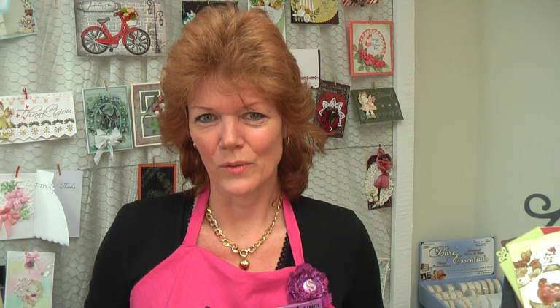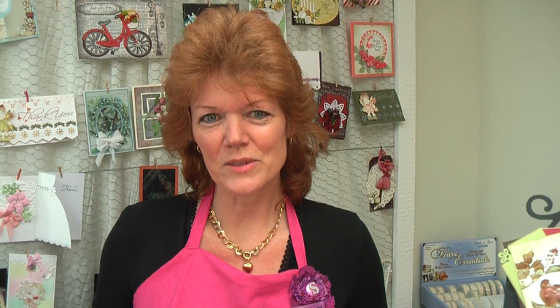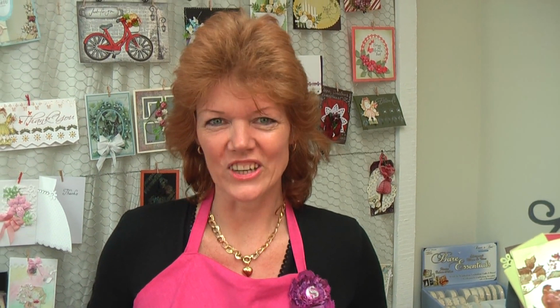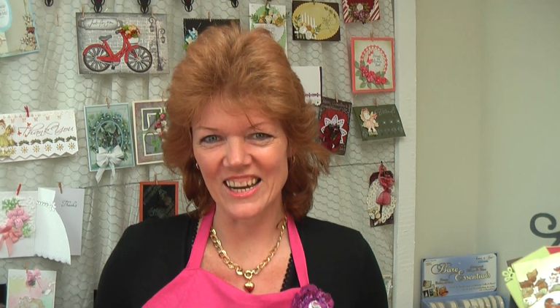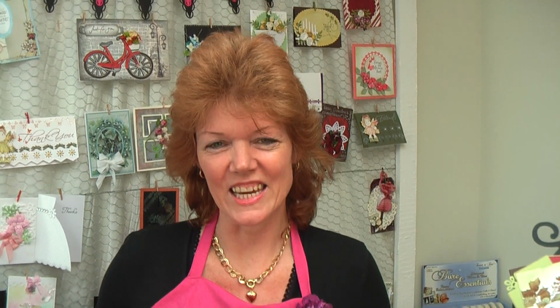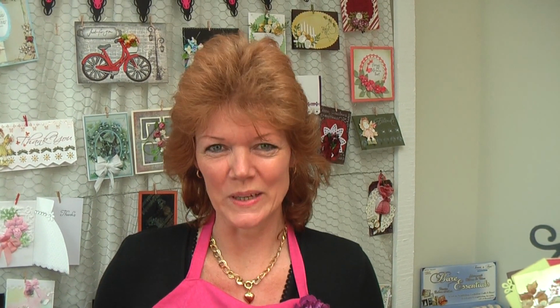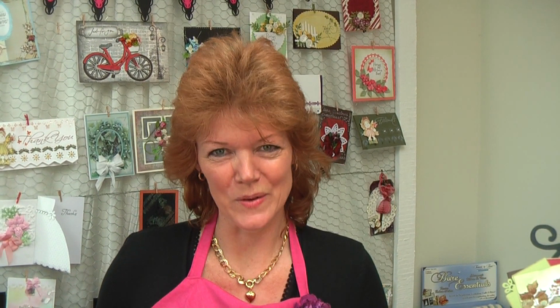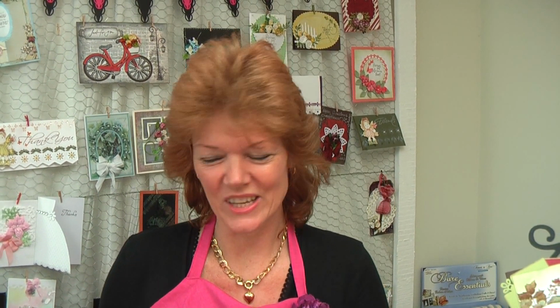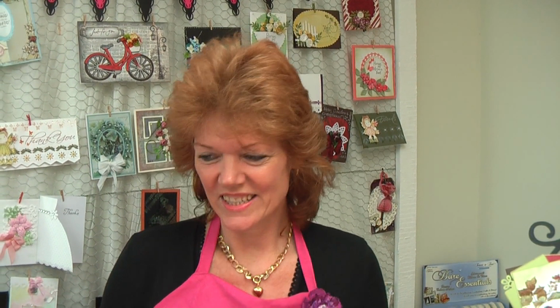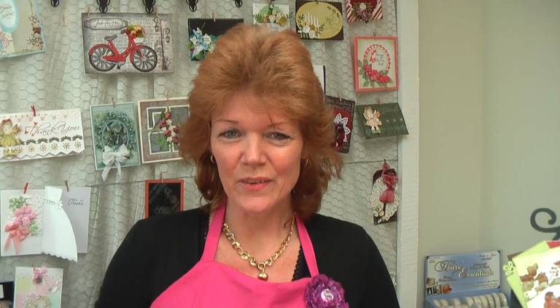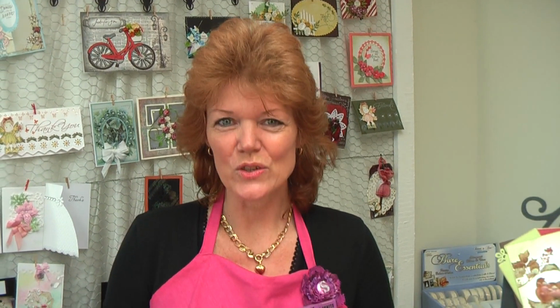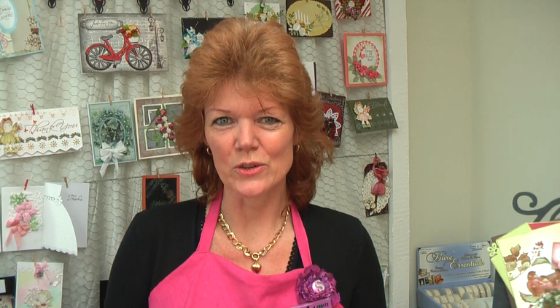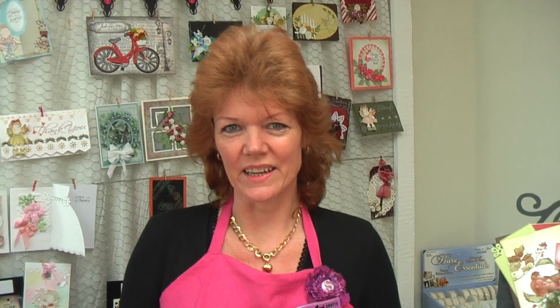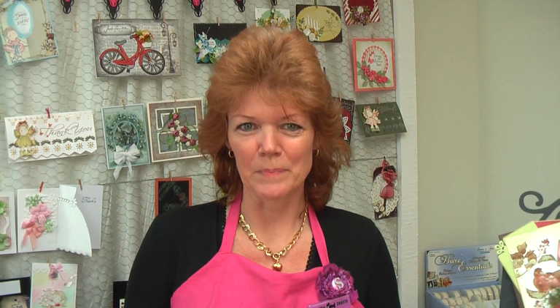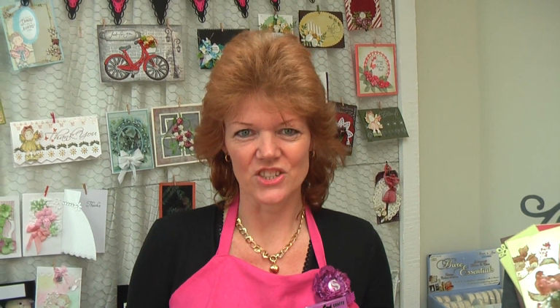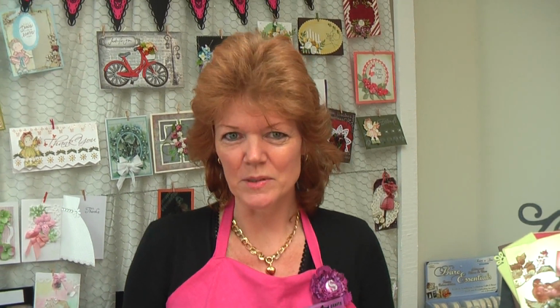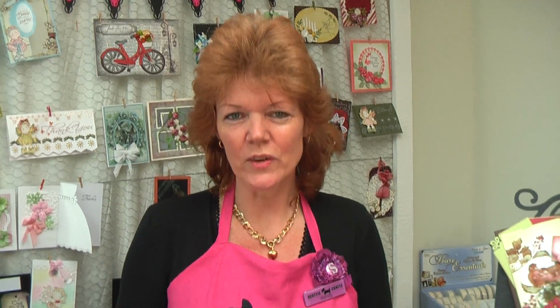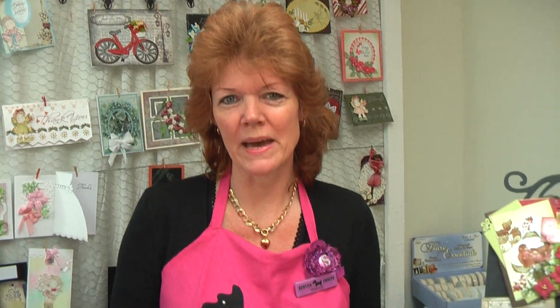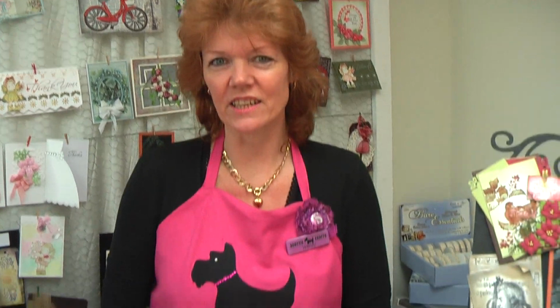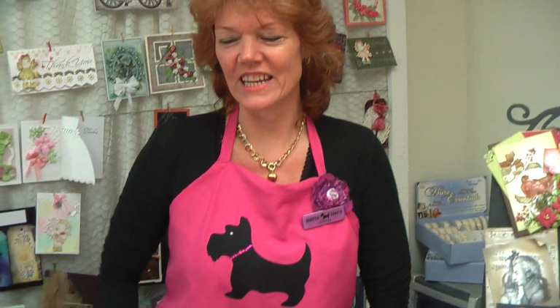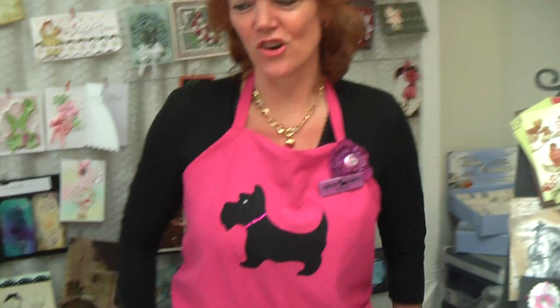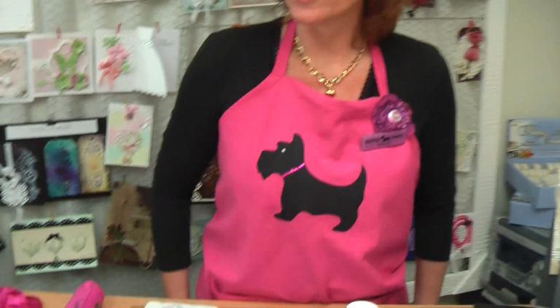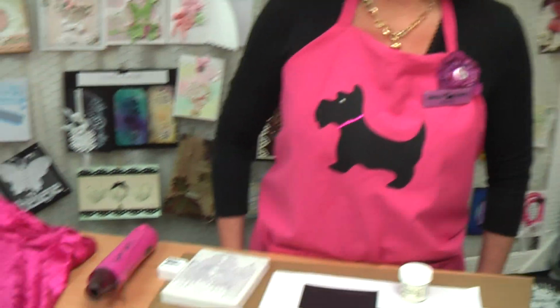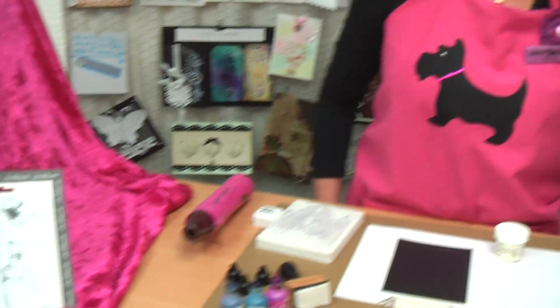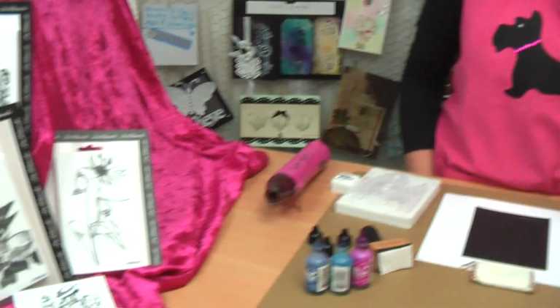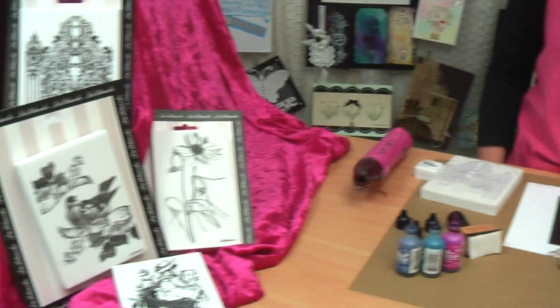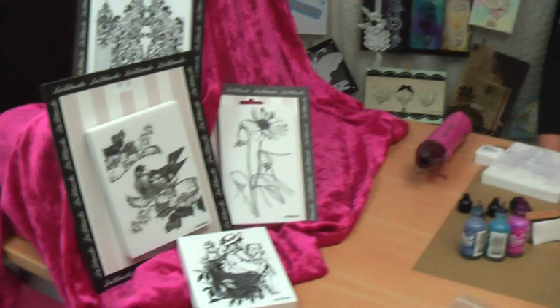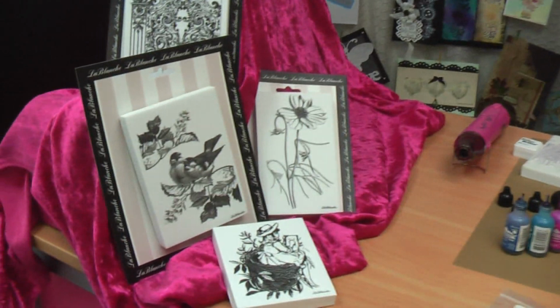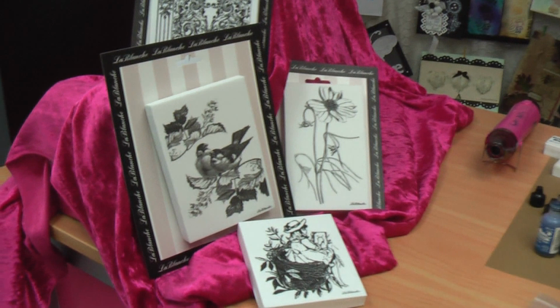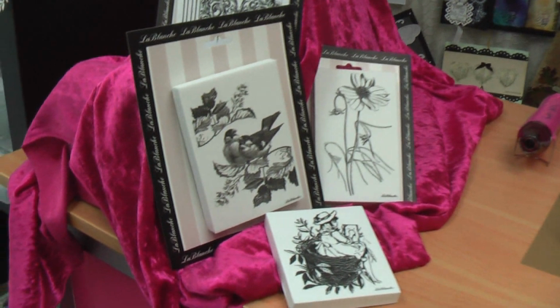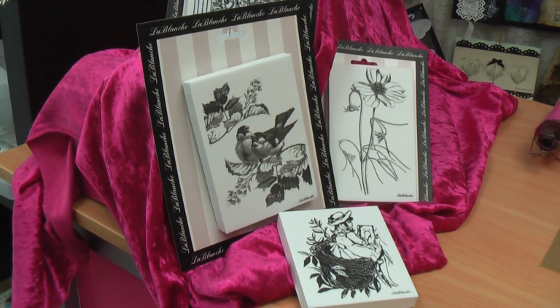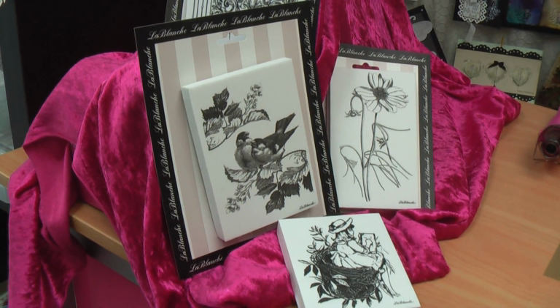Welcome to Scotty Crafts and Wendy's World. Today I want to talk to you about Le Blanche stamps. We've got an amazing range of Le Blanche stamps and there's so many techniques you can do with these stamps.